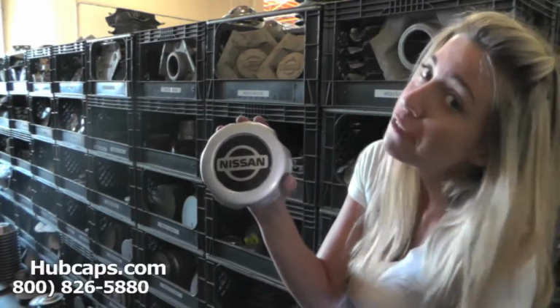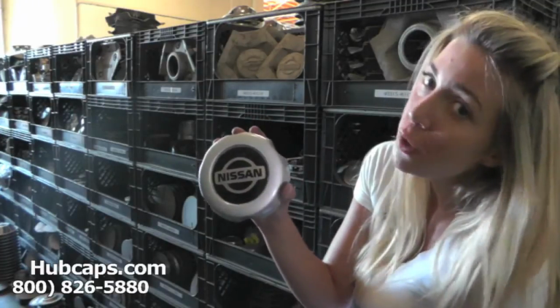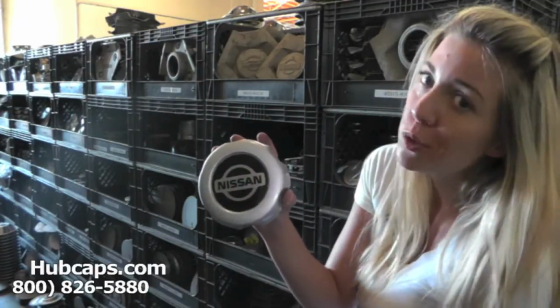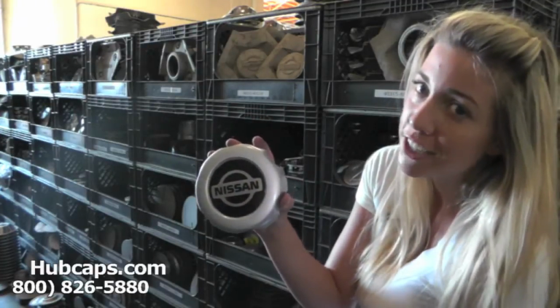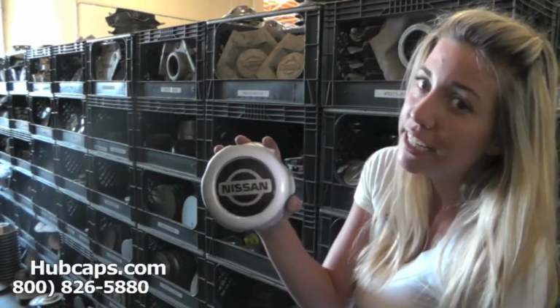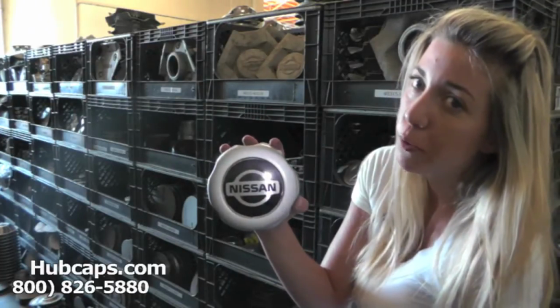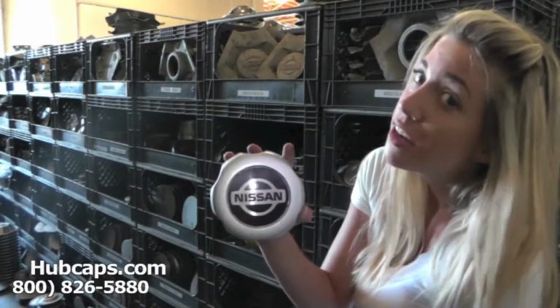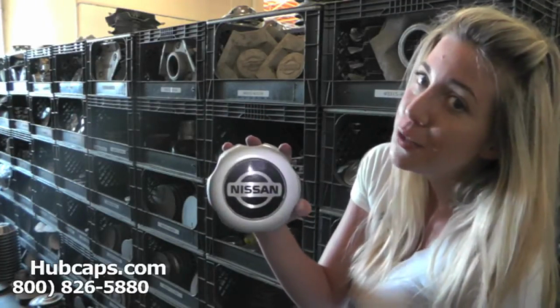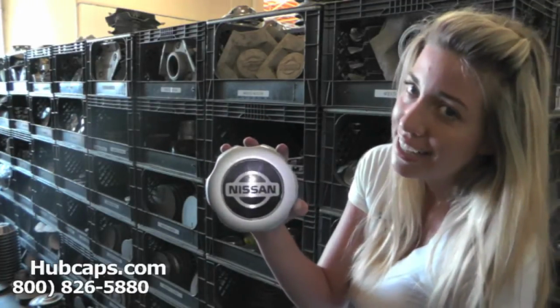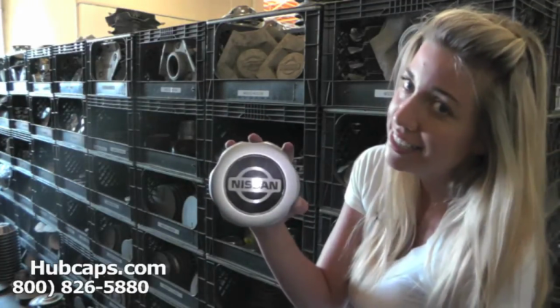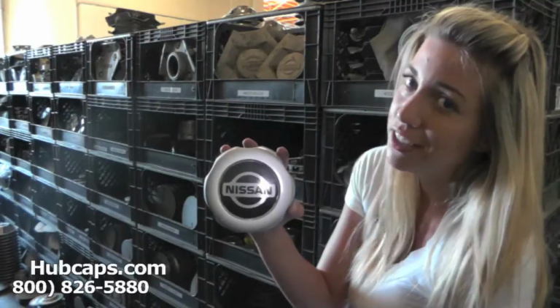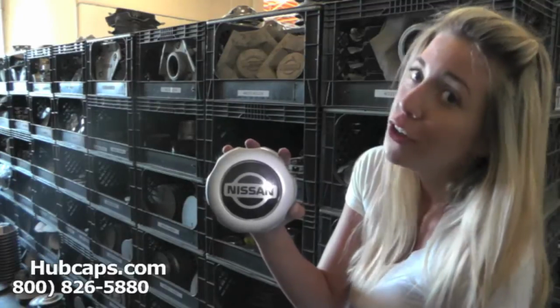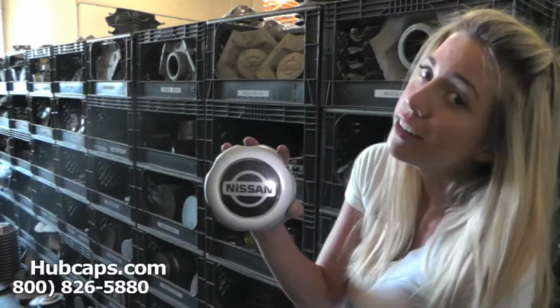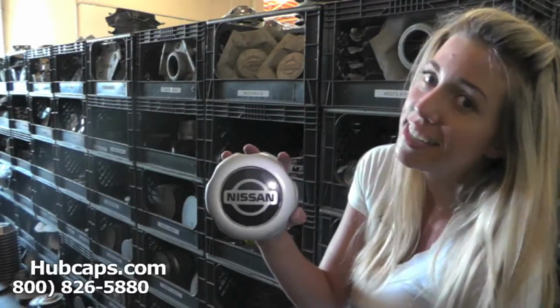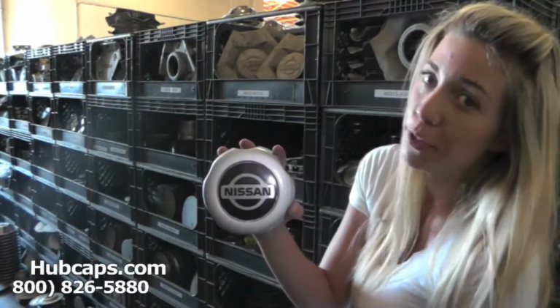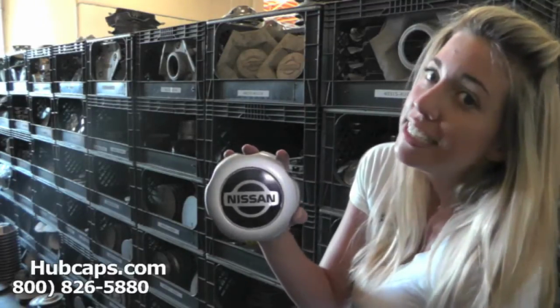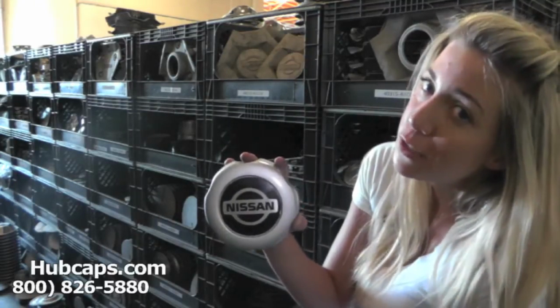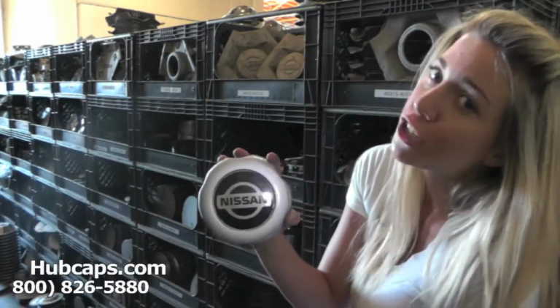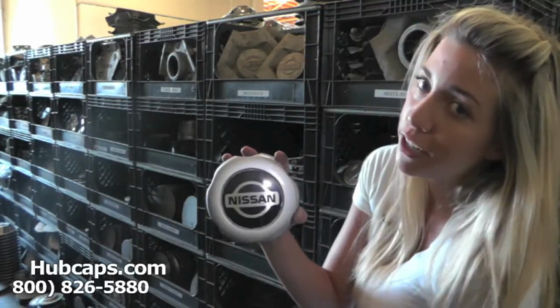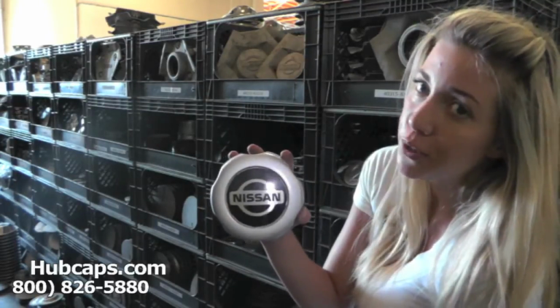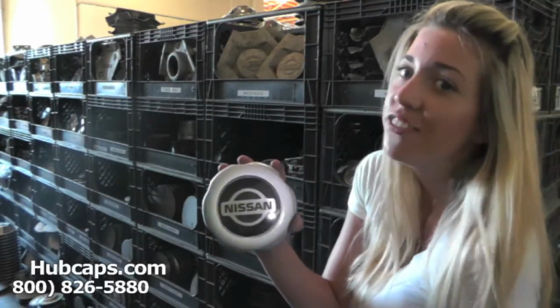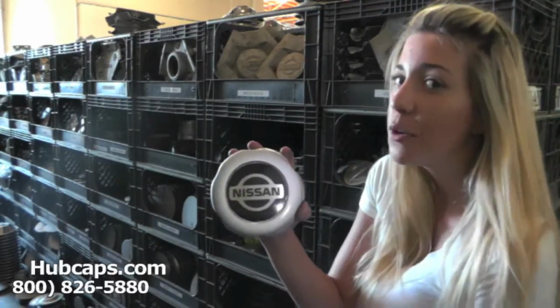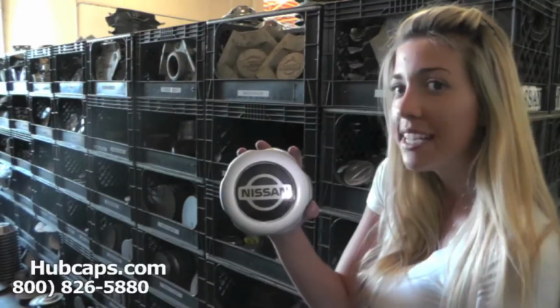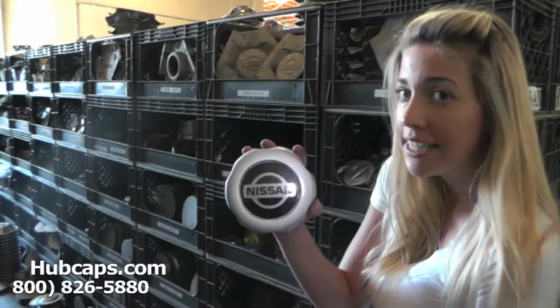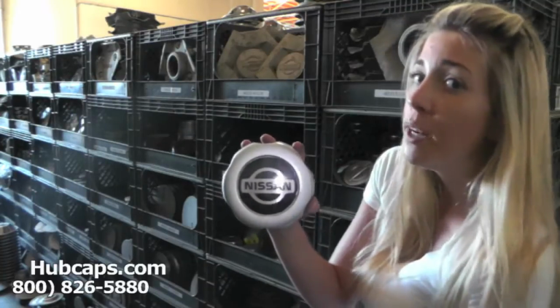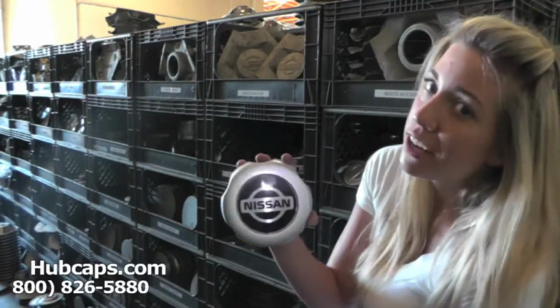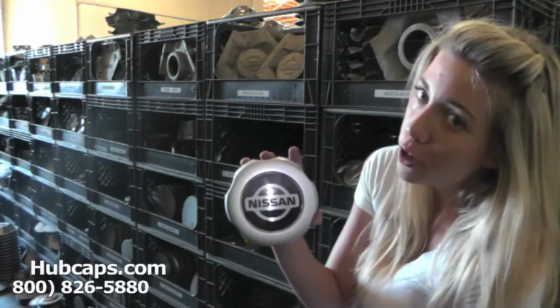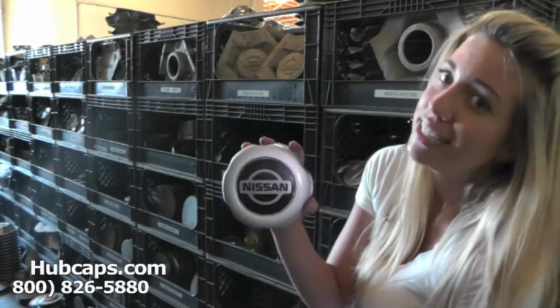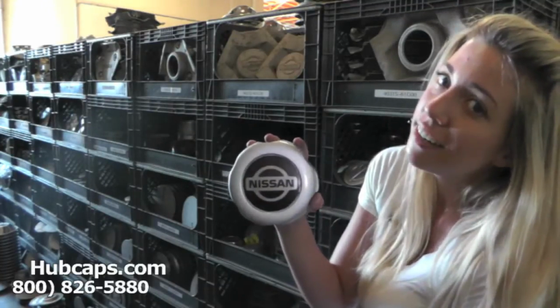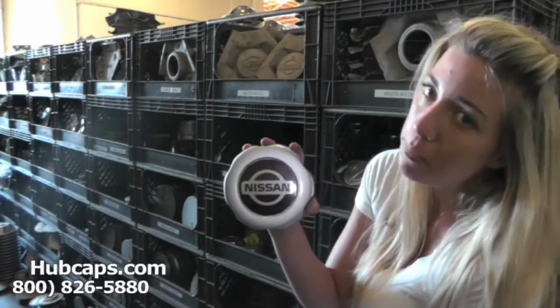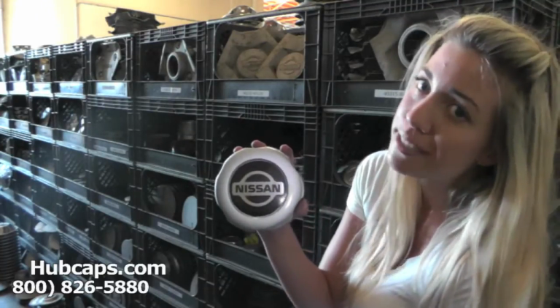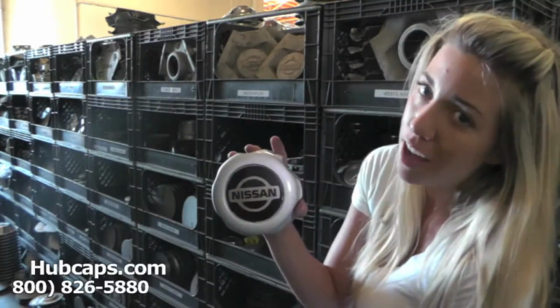If you have any questions or concerns placing your order, please do not hesitate to give us a call. We are here to help you. Stay tuned for a short video tour of exactly what takes place when placing your order with us here at Hubcaps.com.